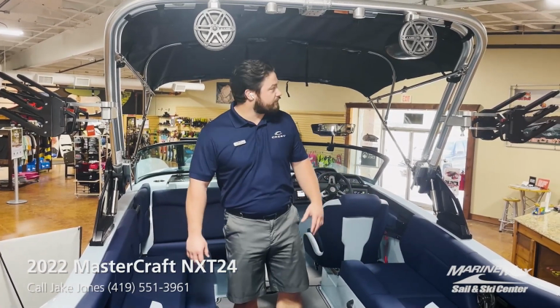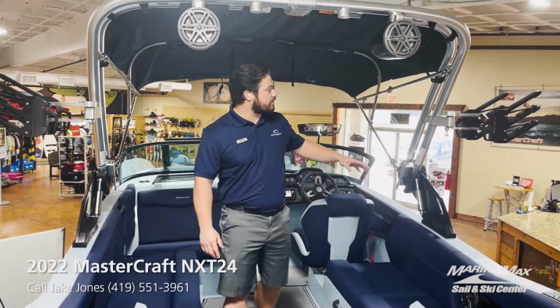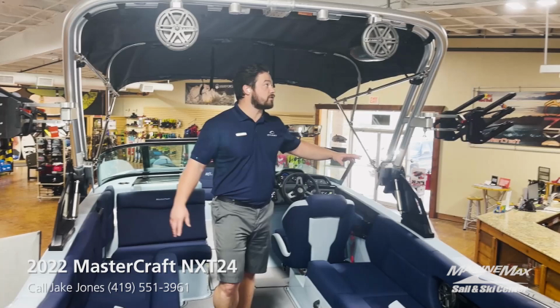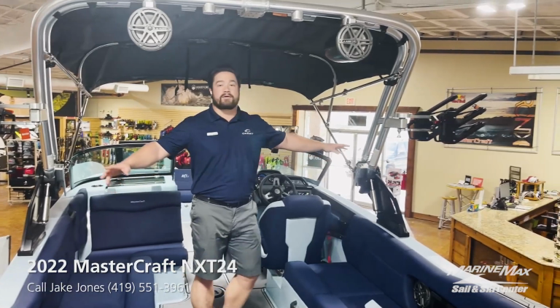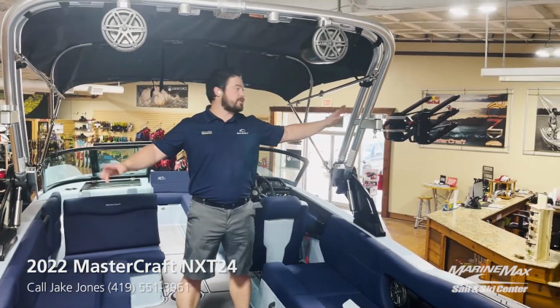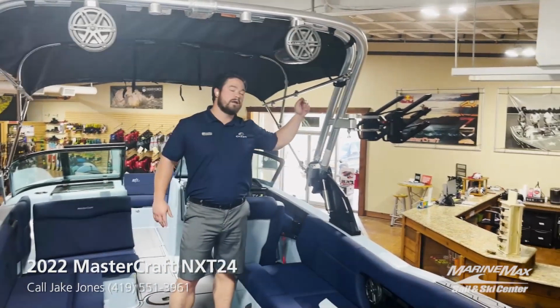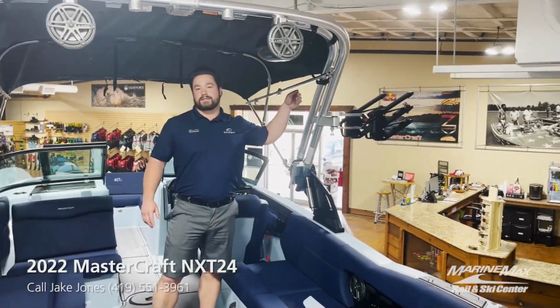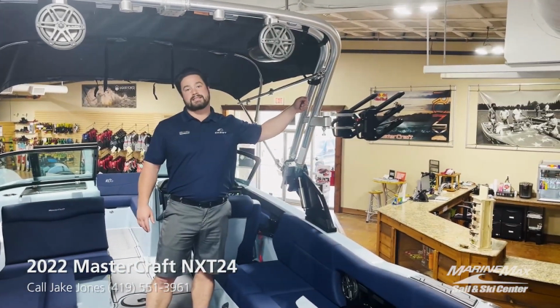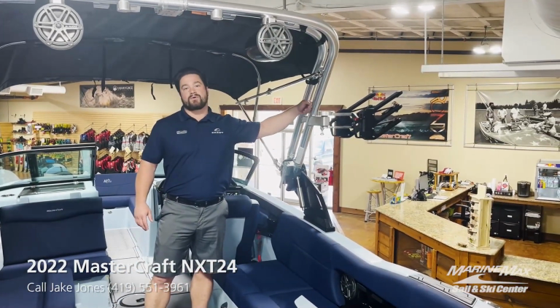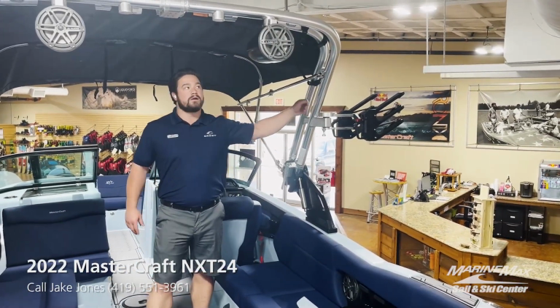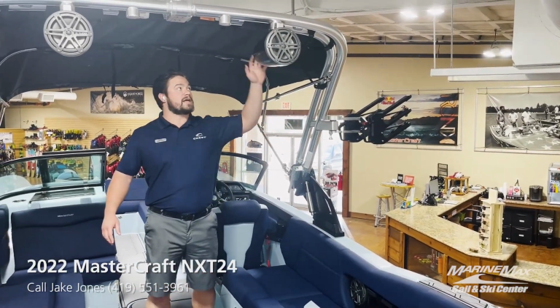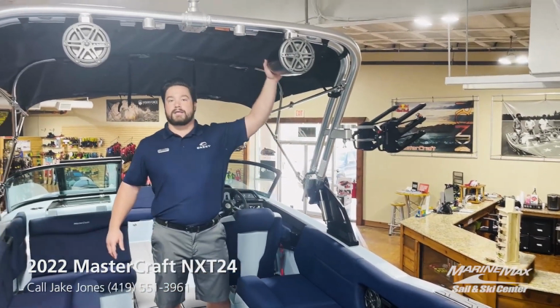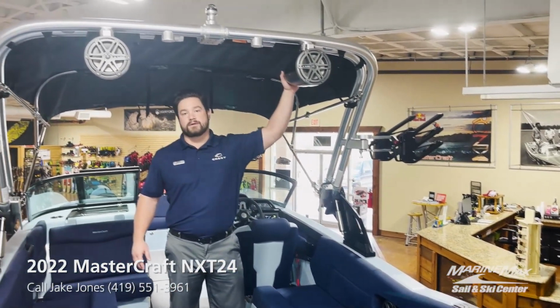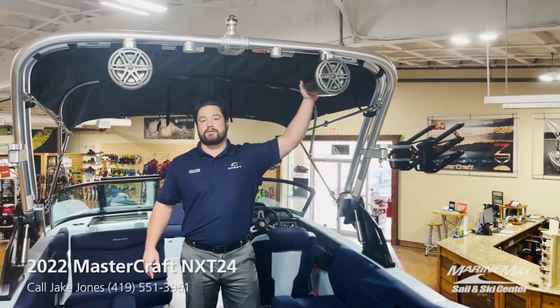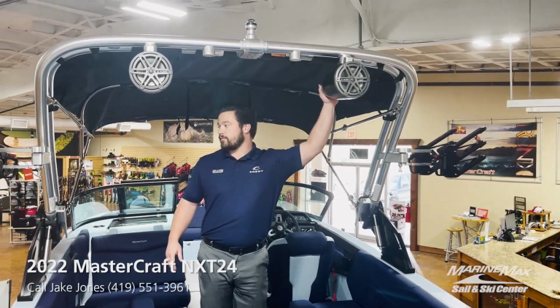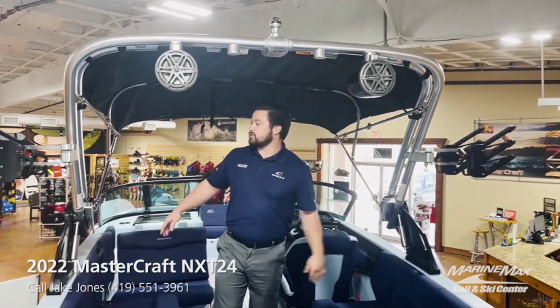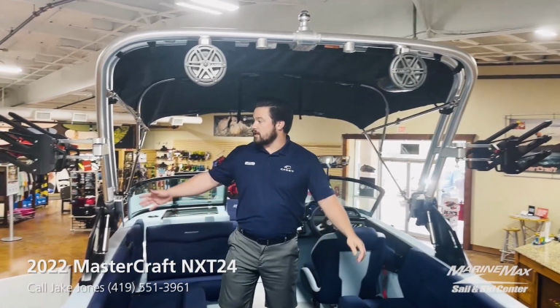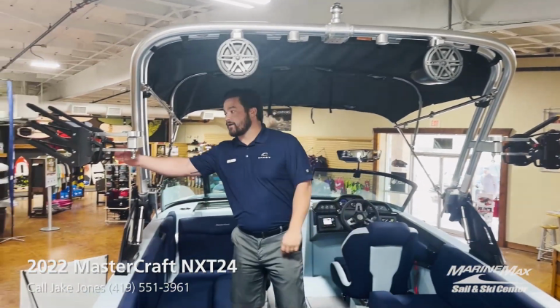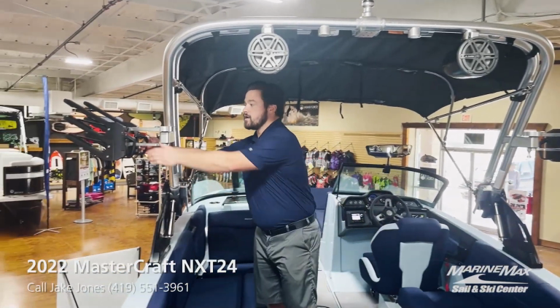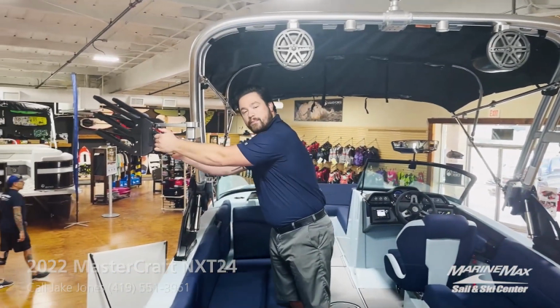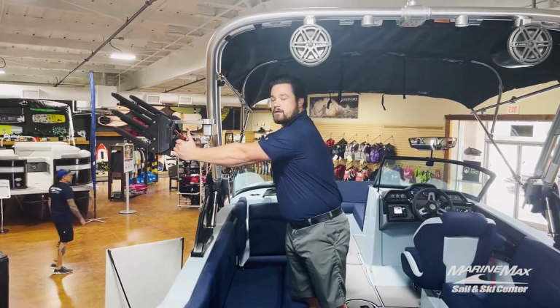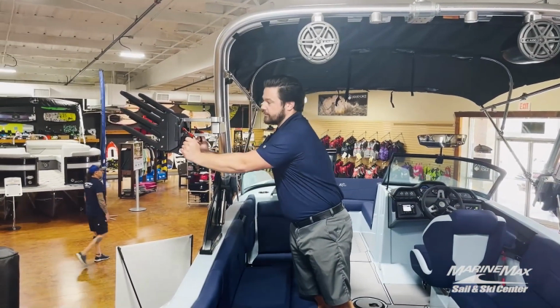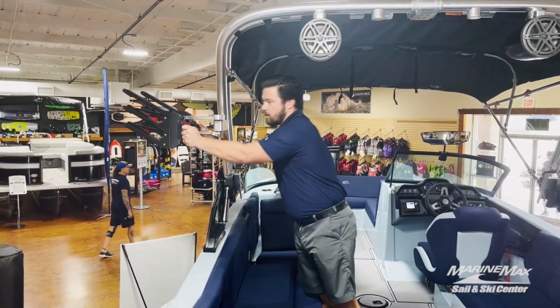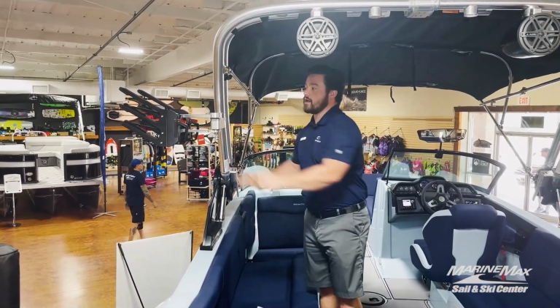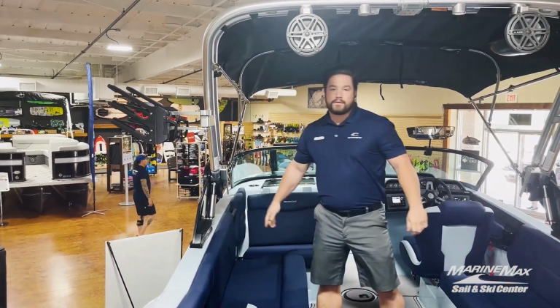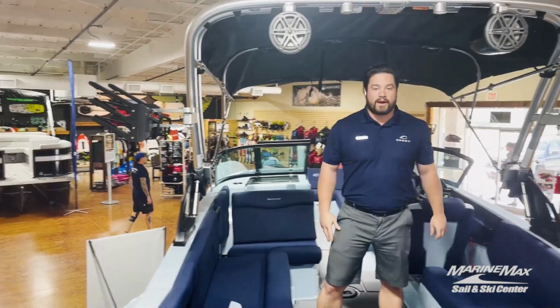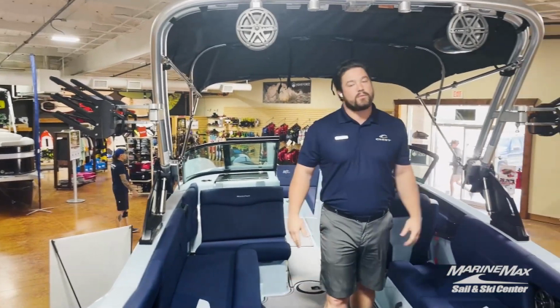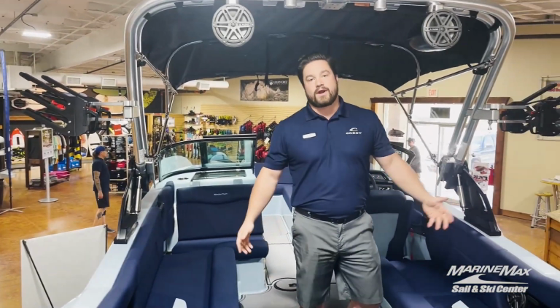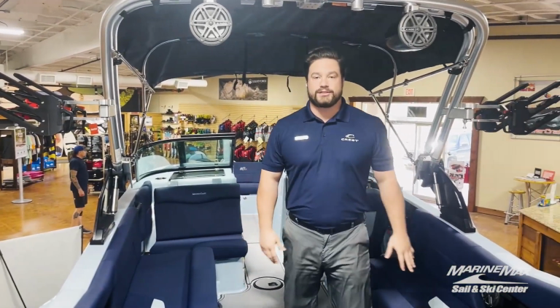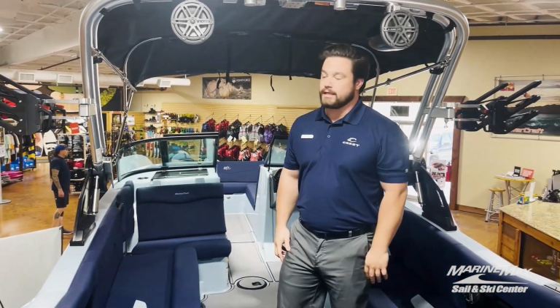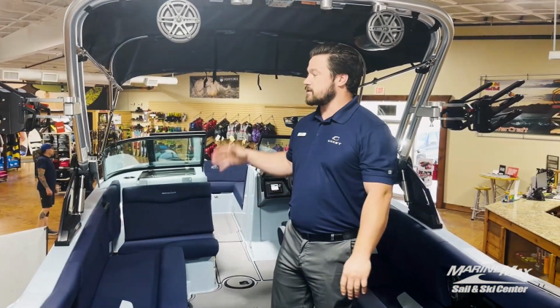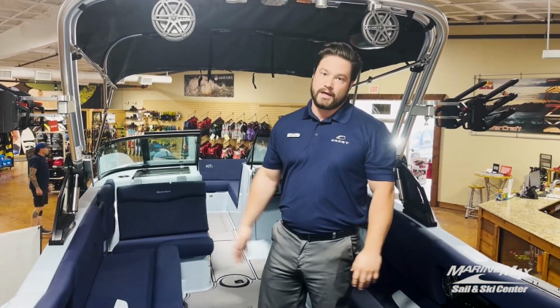First and foremost, we'll look at the rack right above me here. This is the Z6 rack with JL Audio speakers on the top, as well as our standard clamp feature board rack. So no more messing around with bungees — it is just a clamp to go.